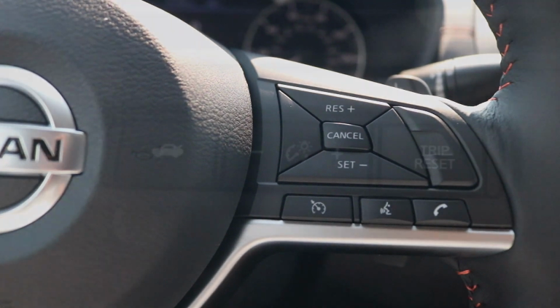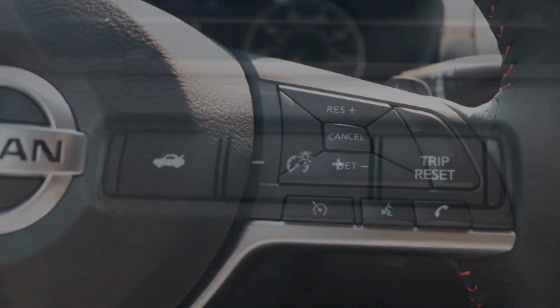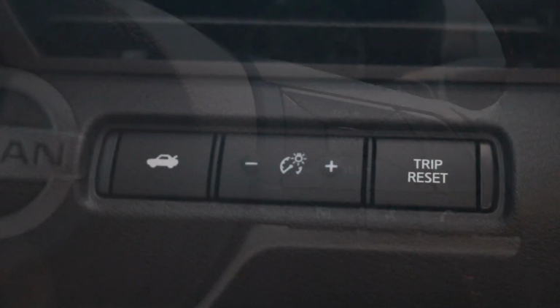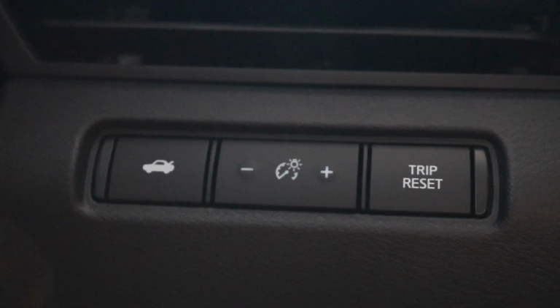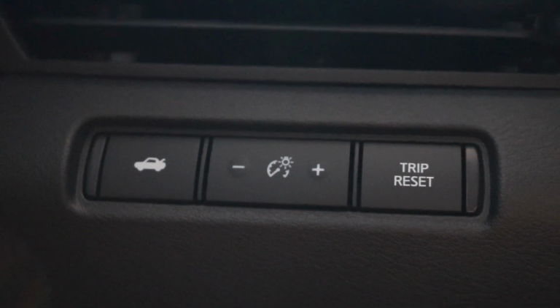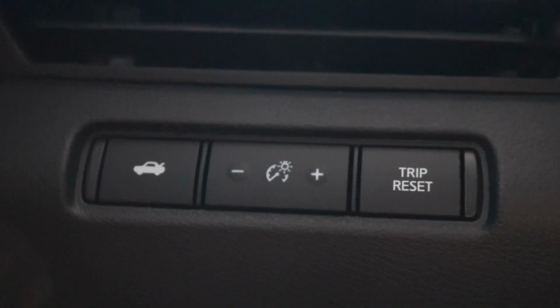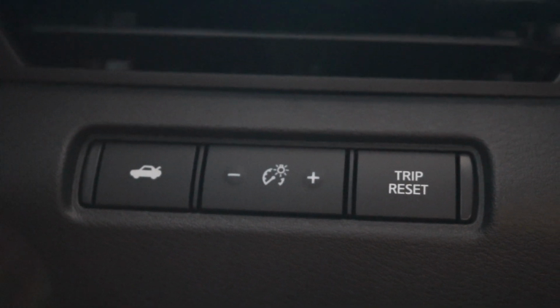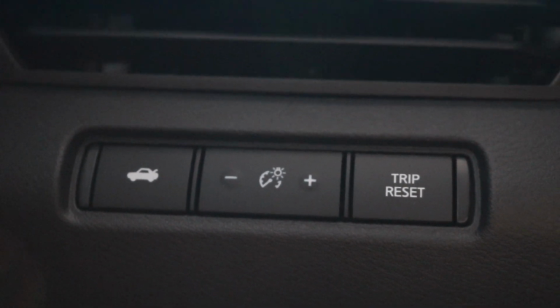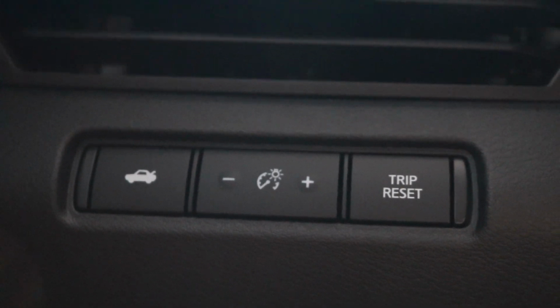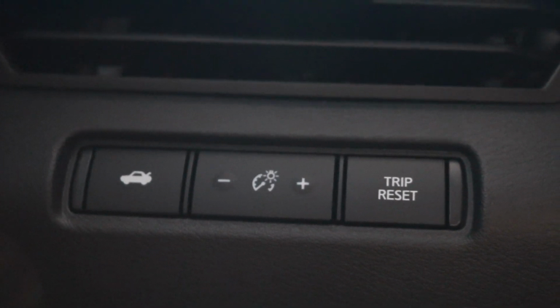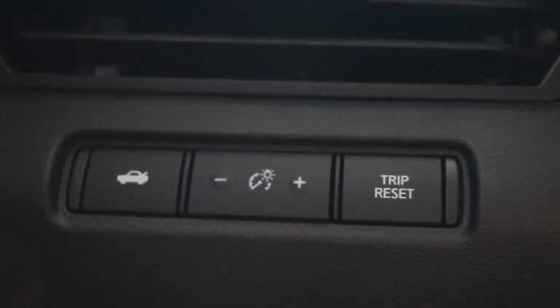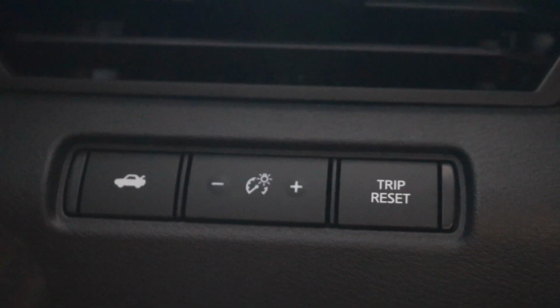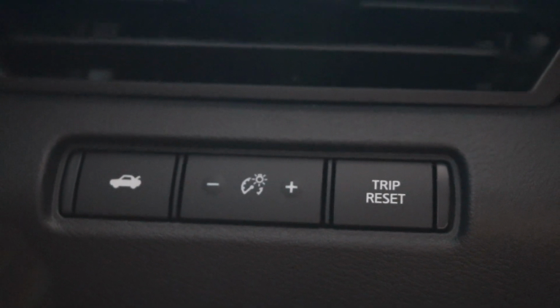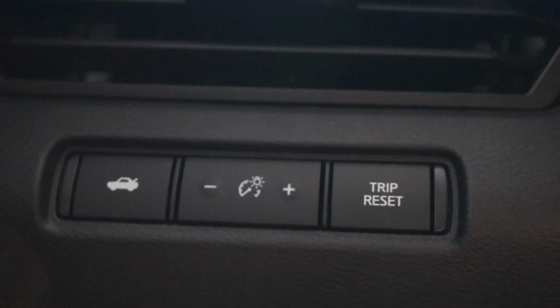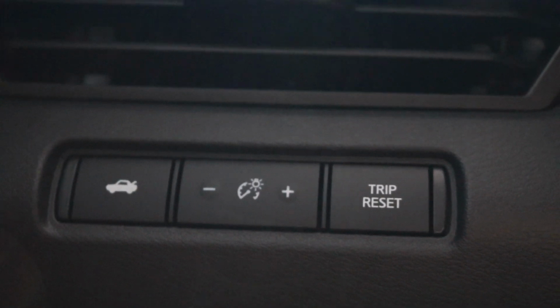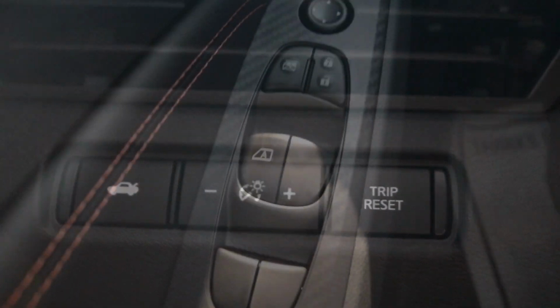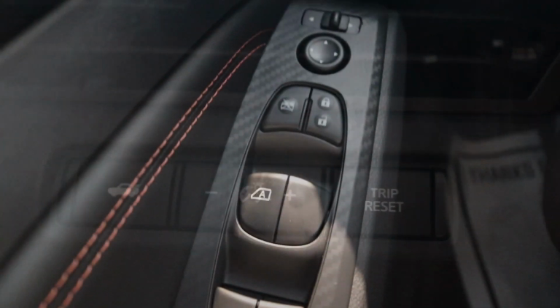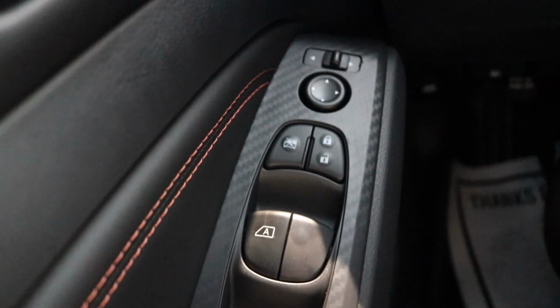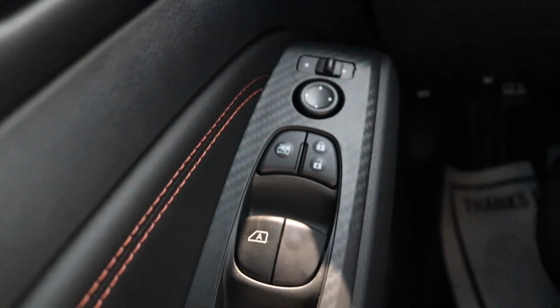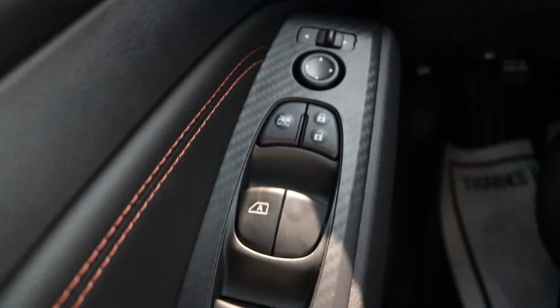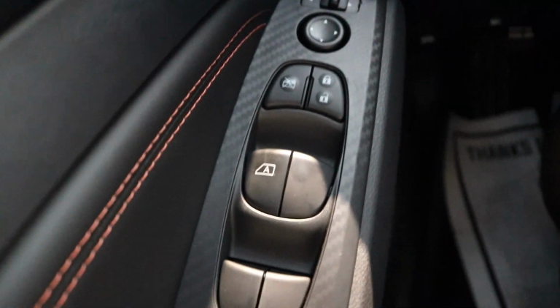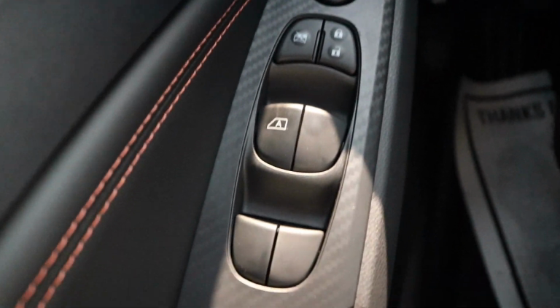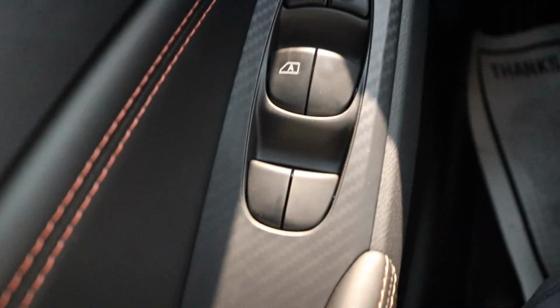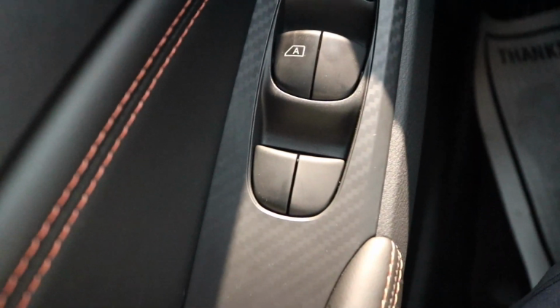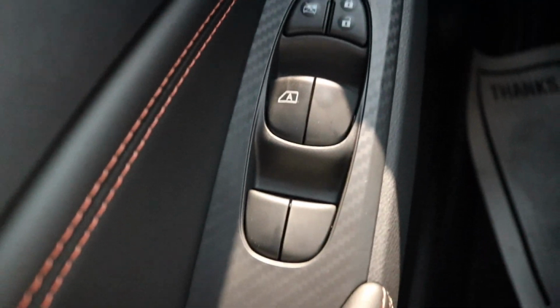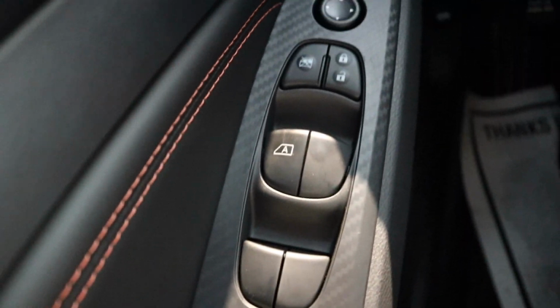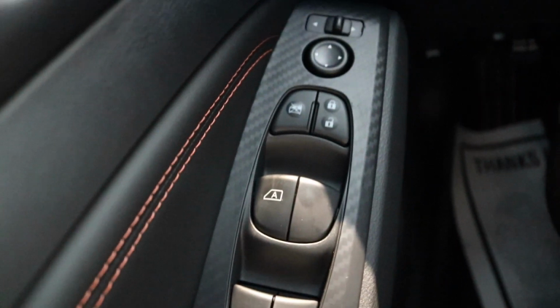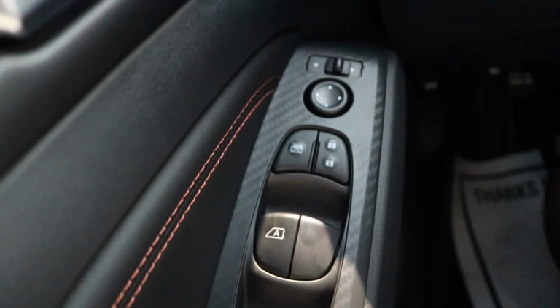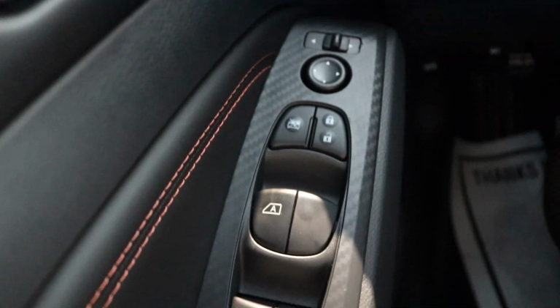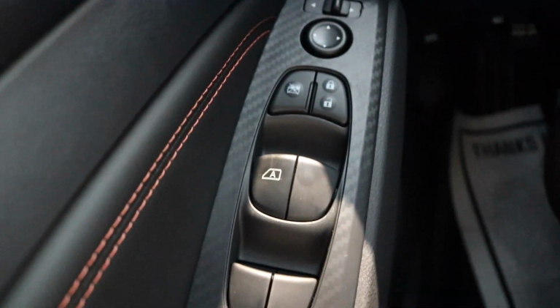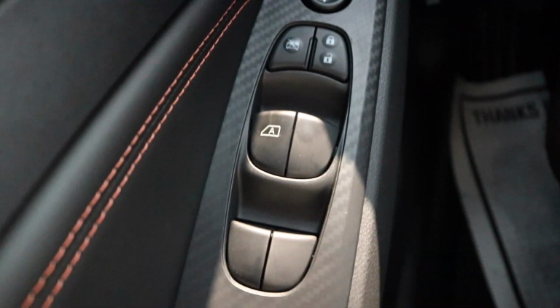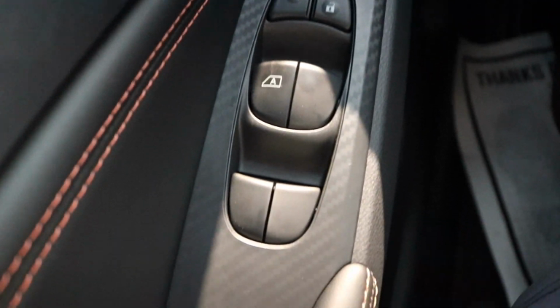Looking on the left side of the steering wheel, you have your trunk release with your interior lighting. Looking down on the door panel, you have your standard unlock and lock with your one-touch window control and mirror control.